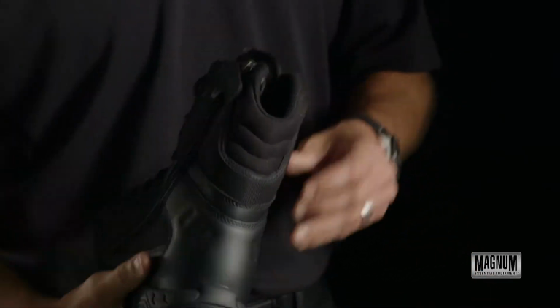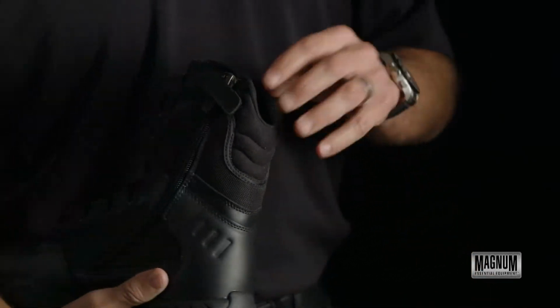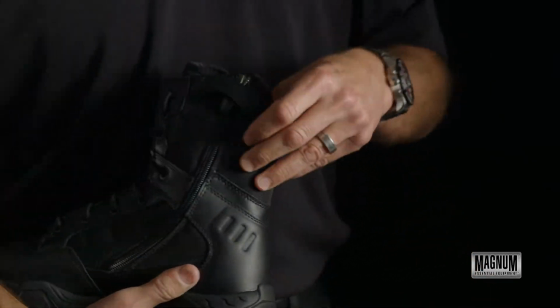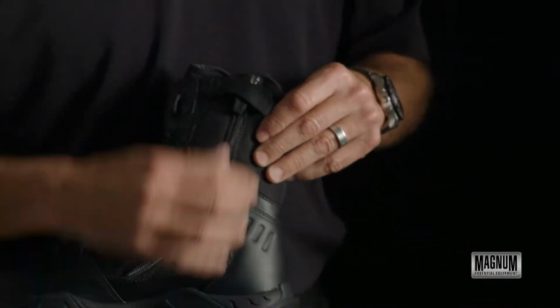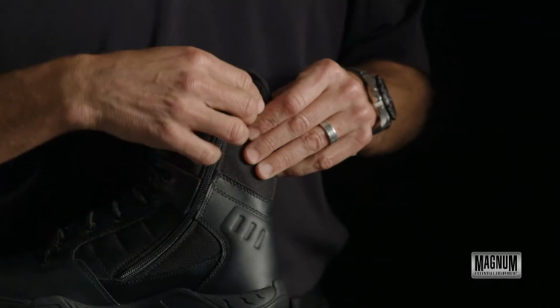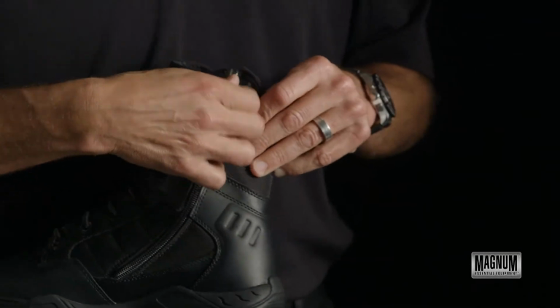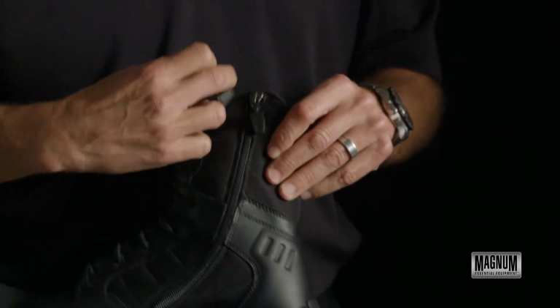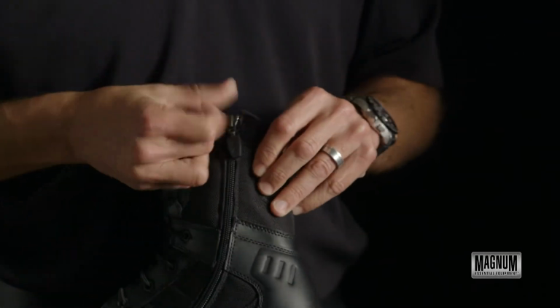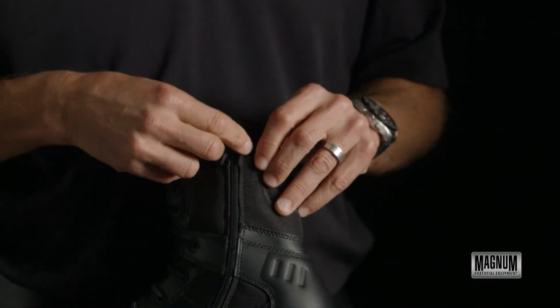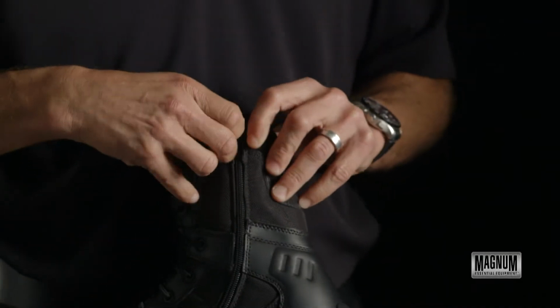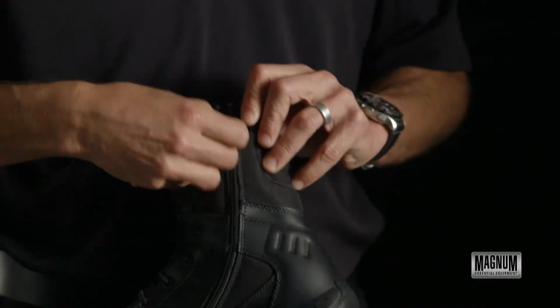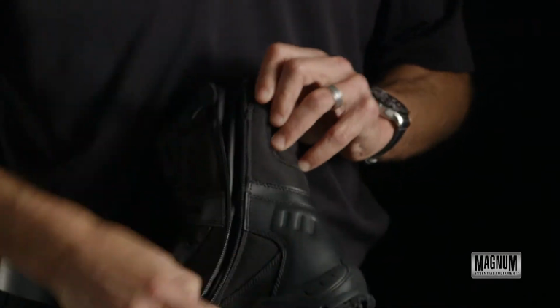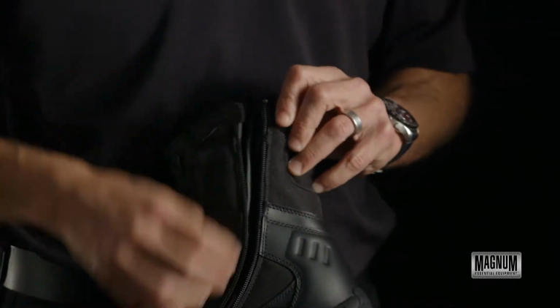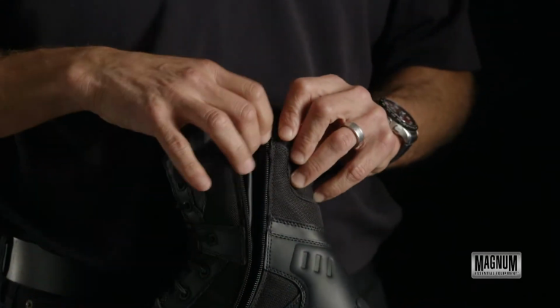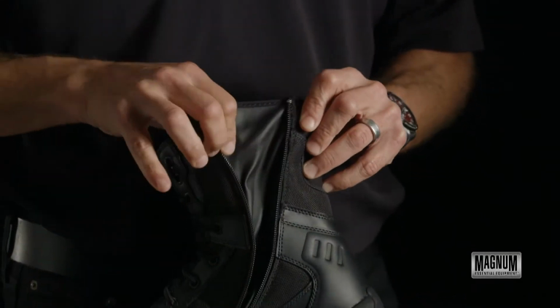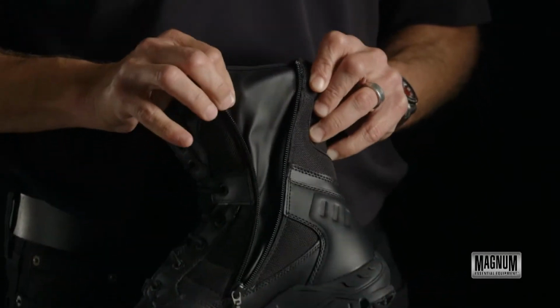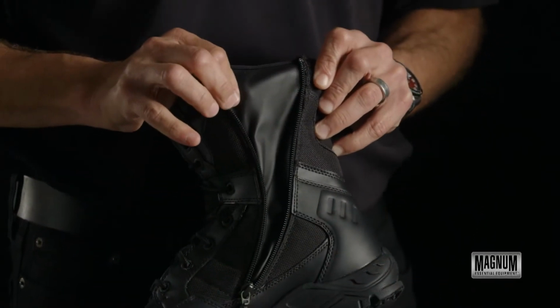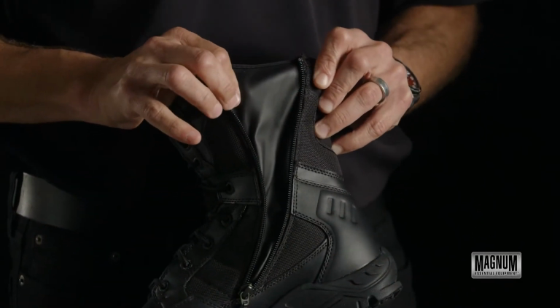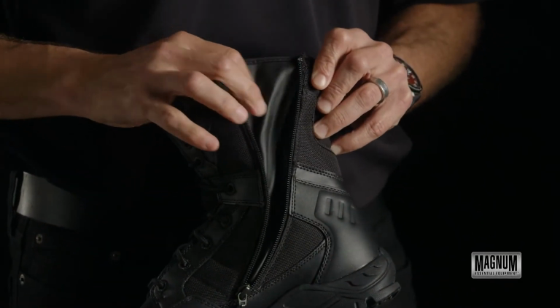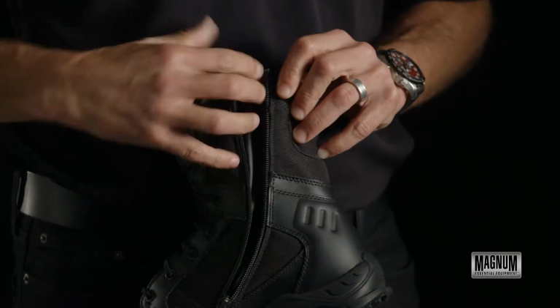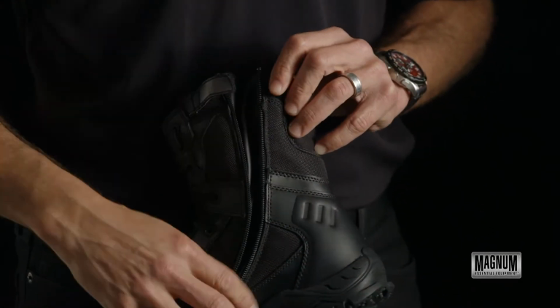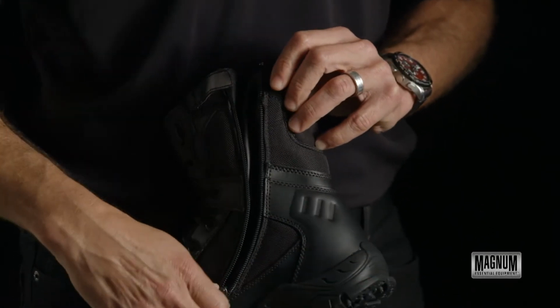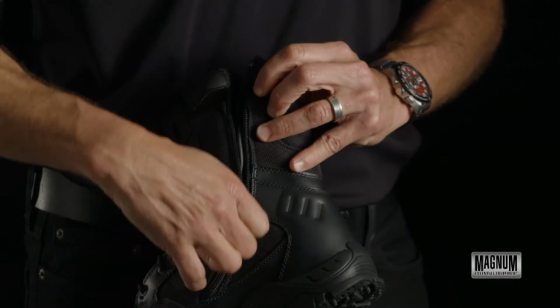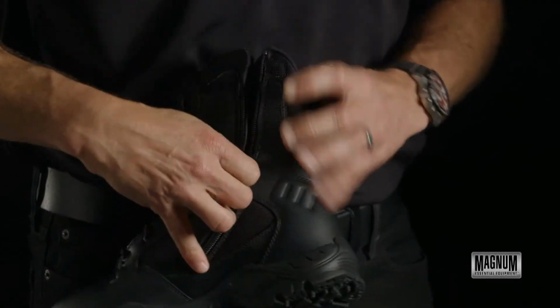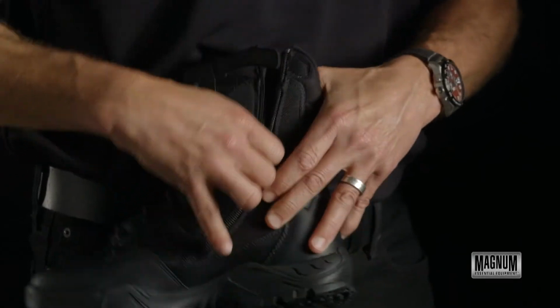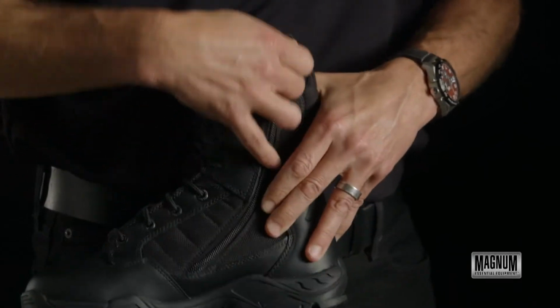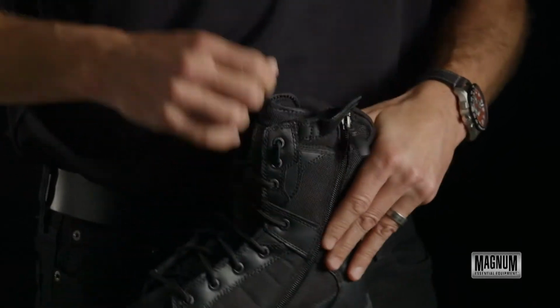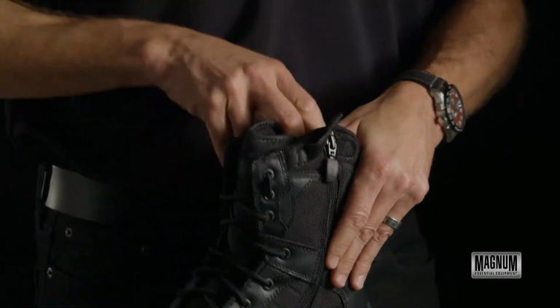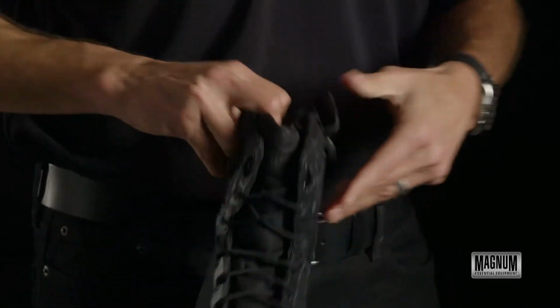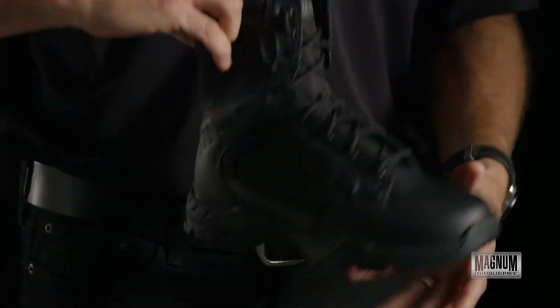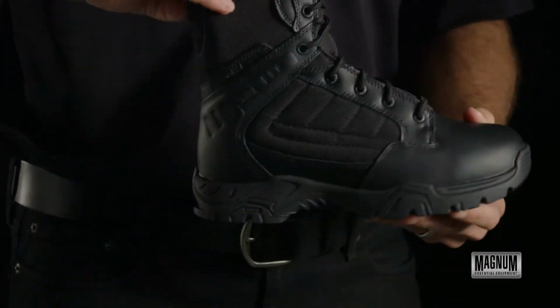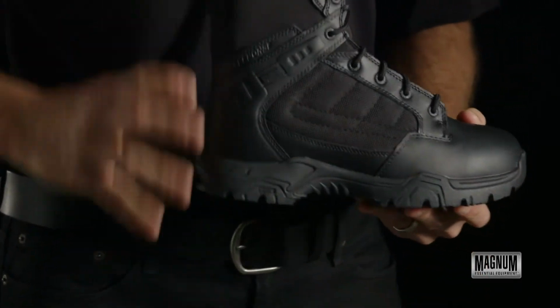The boot has a circular side zip using a YKK zipper with a gusset in the zipper to keep debris out. It has a removable insole.